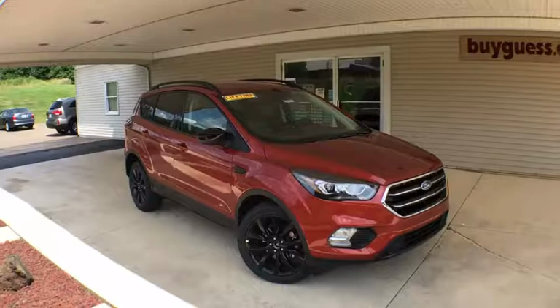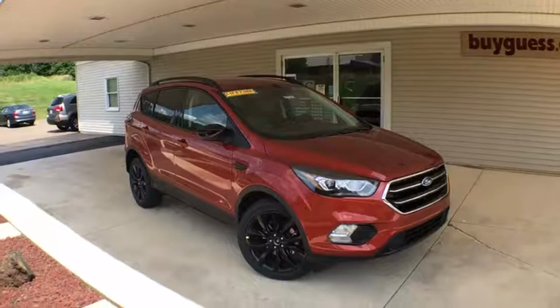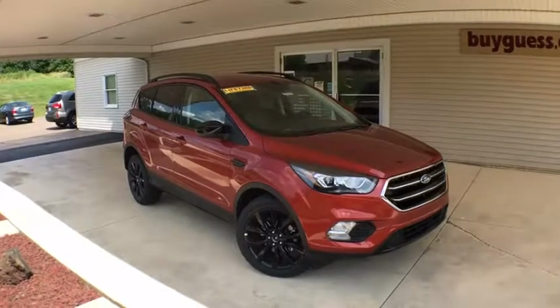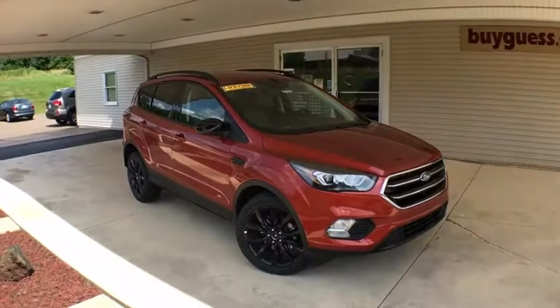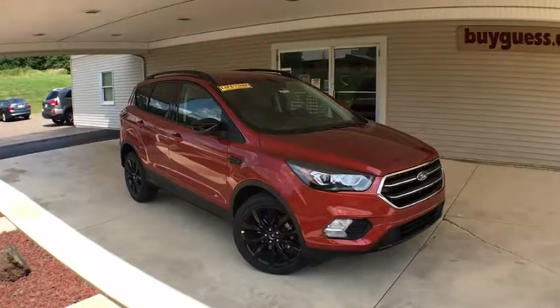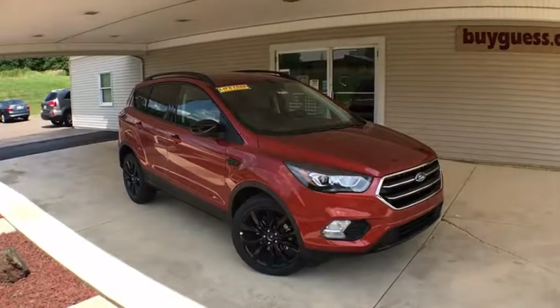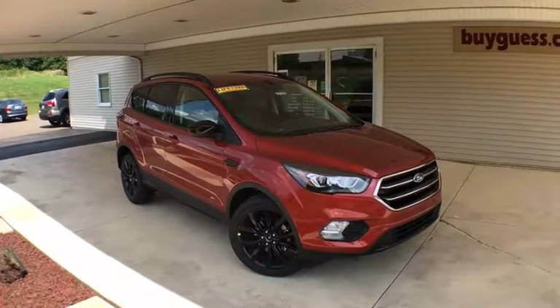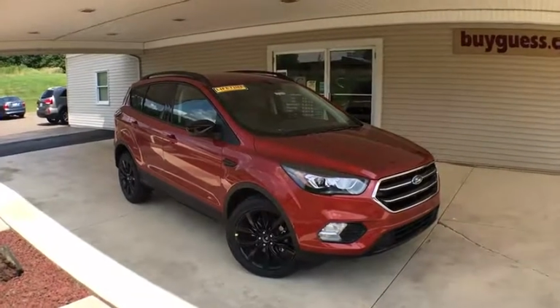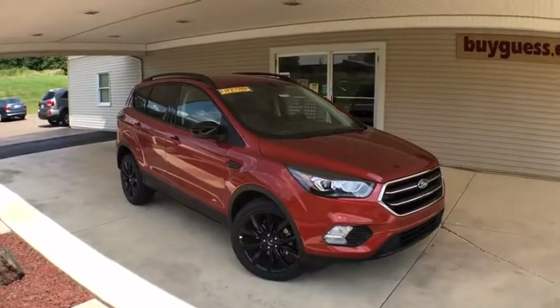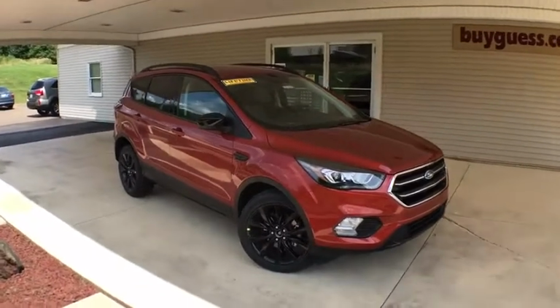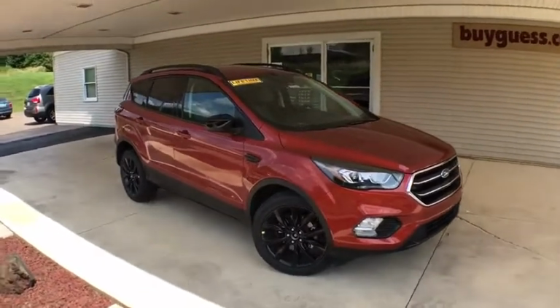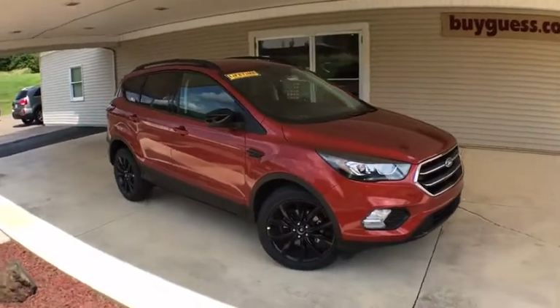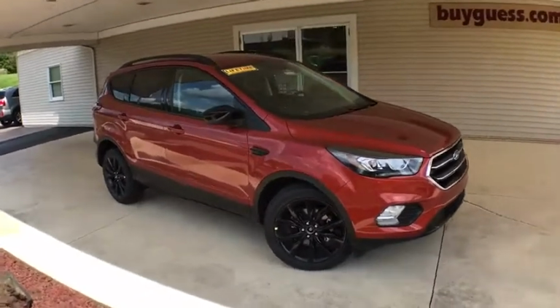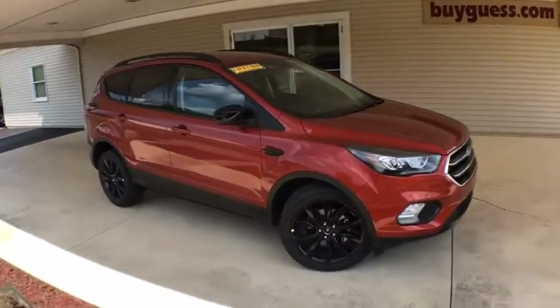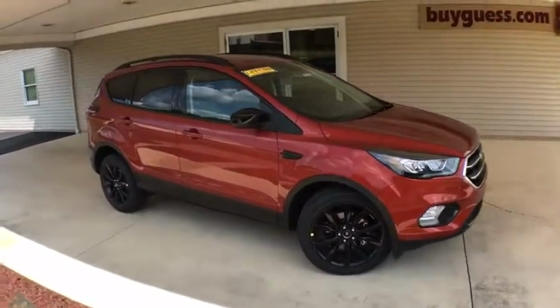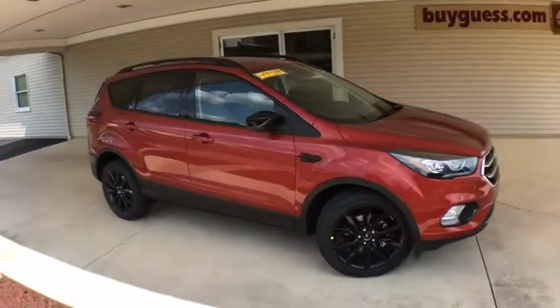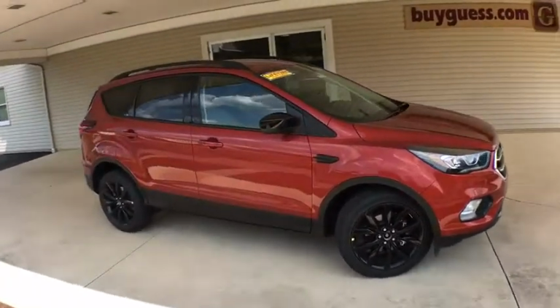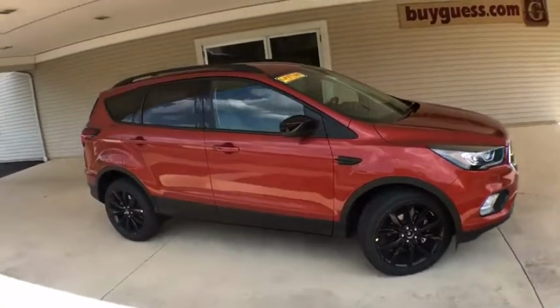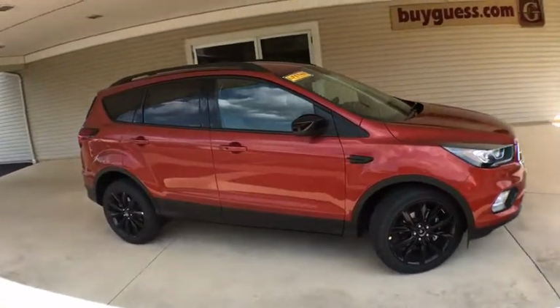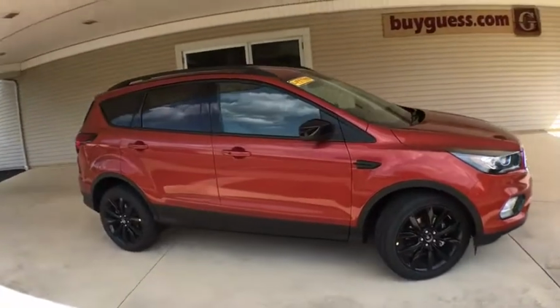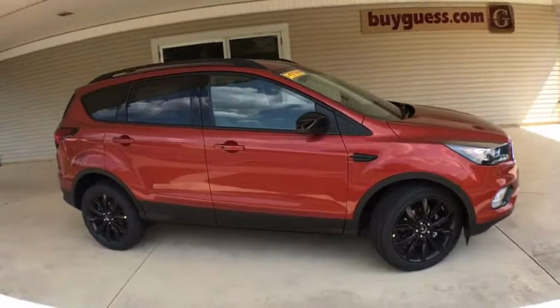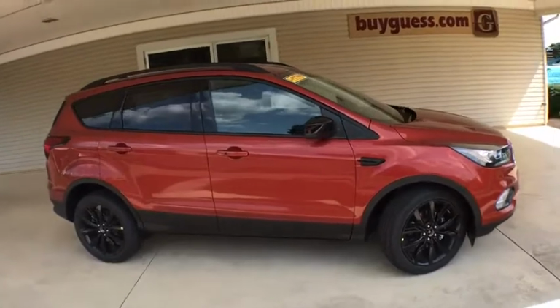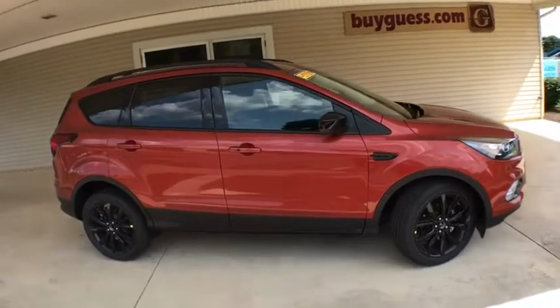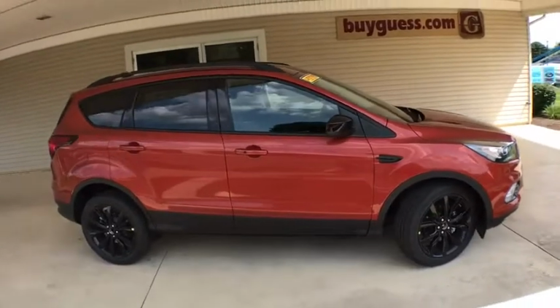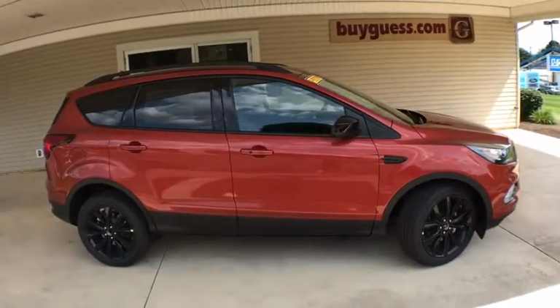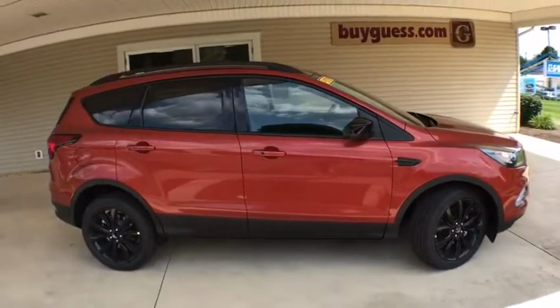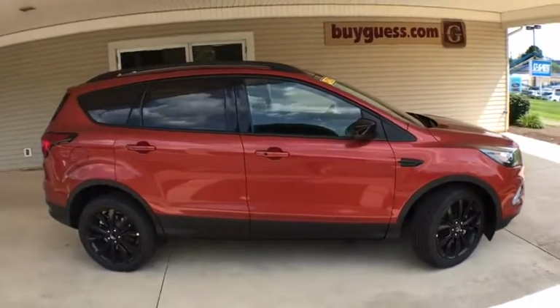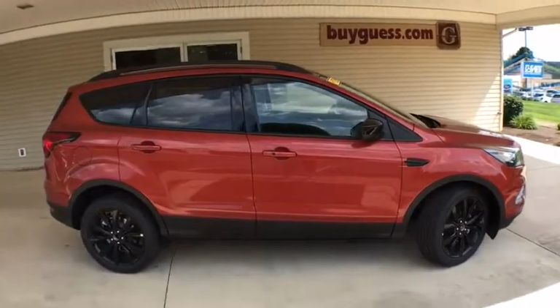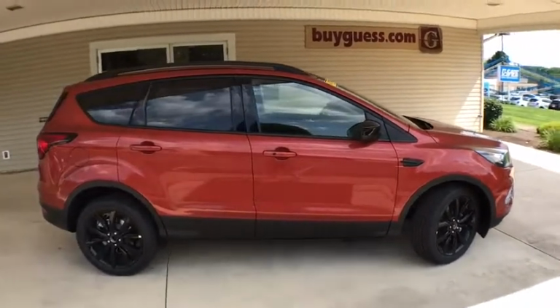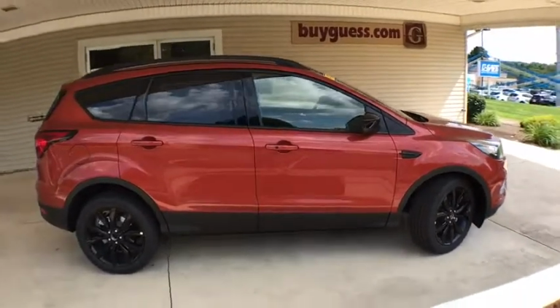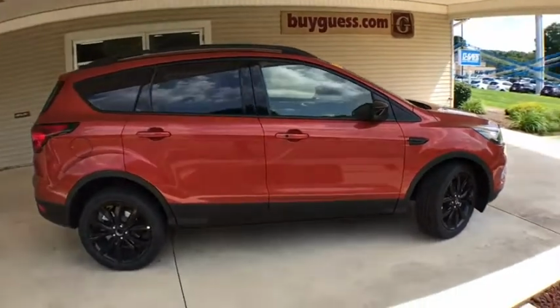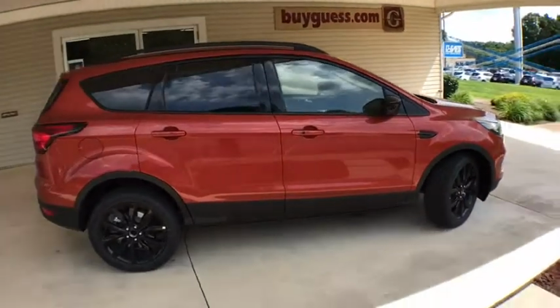Make a great choice today with 2019 Ford Escape. Gas engines flex, tow, sip and go with Ford Escape.